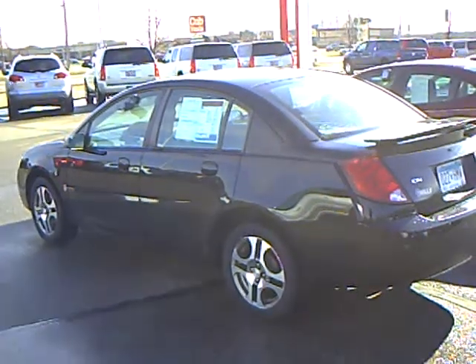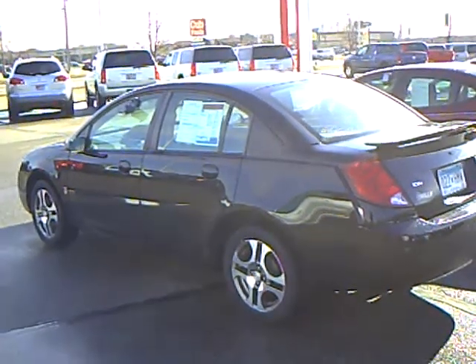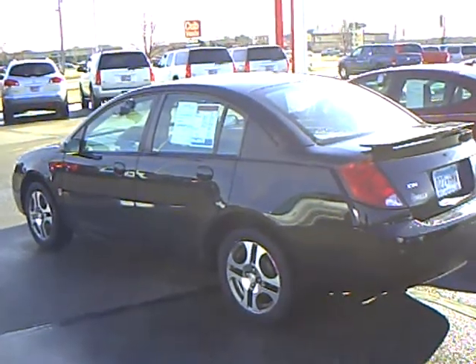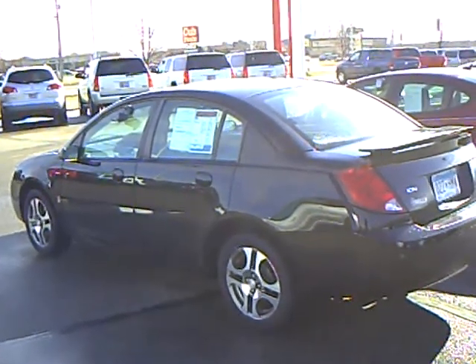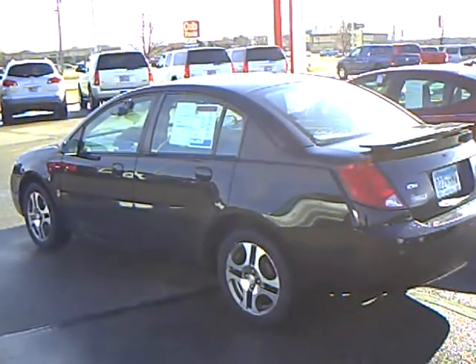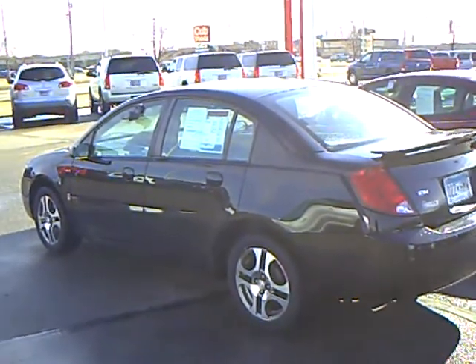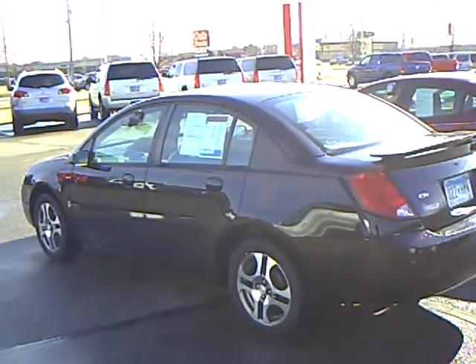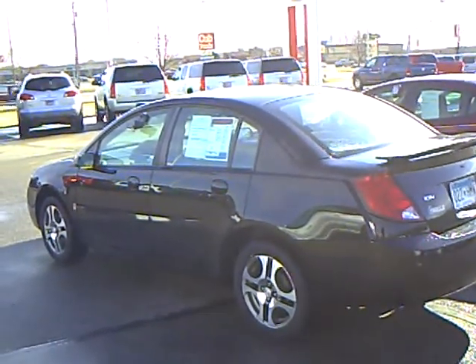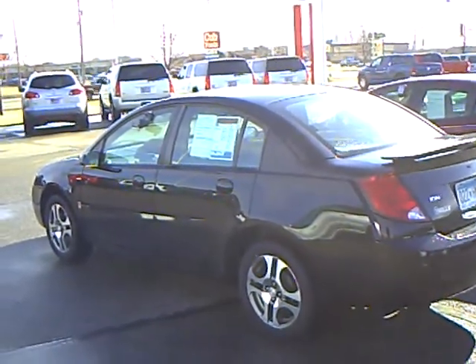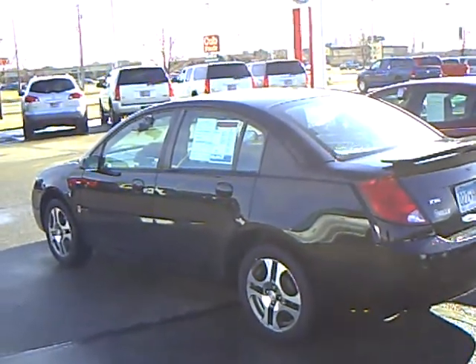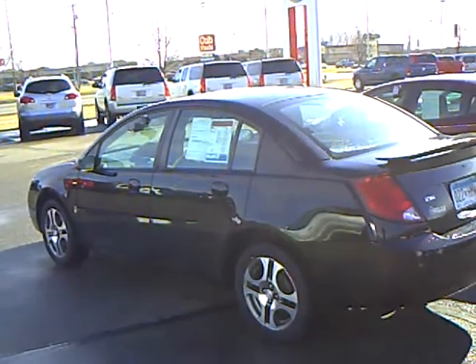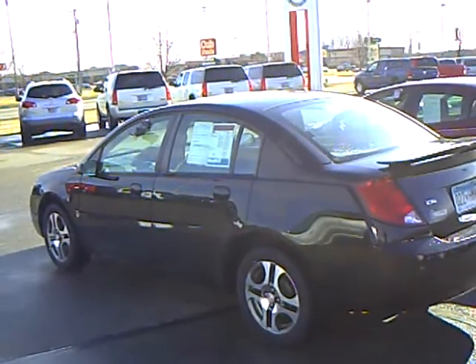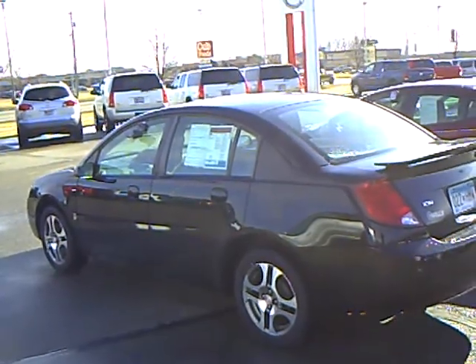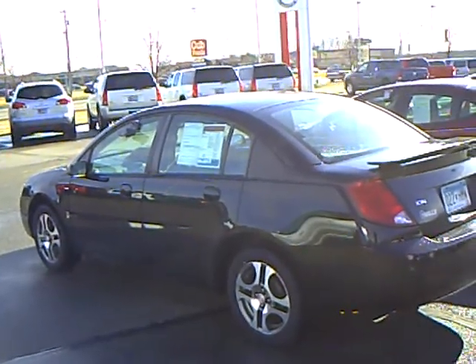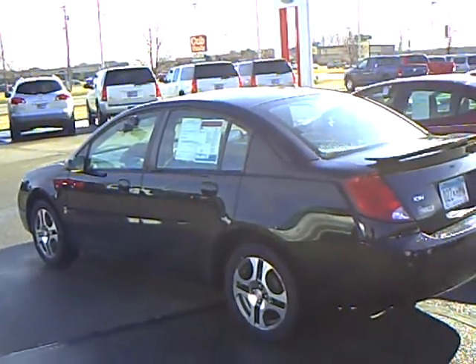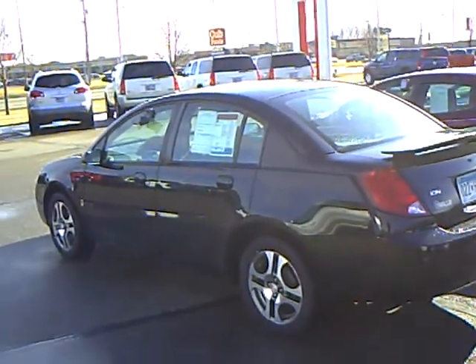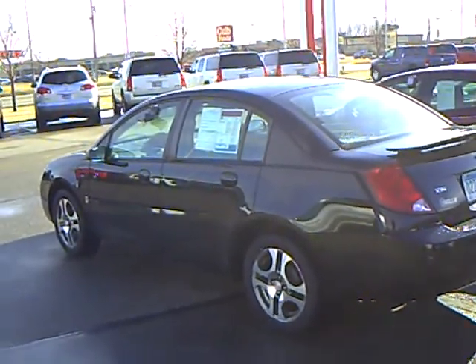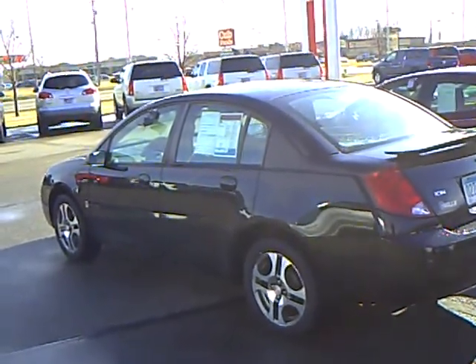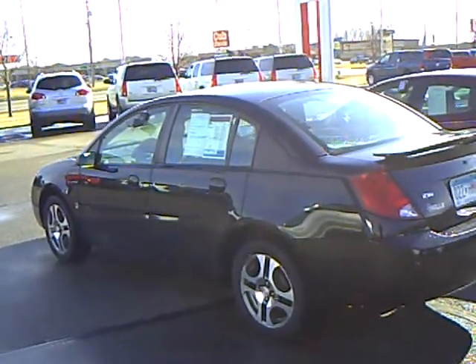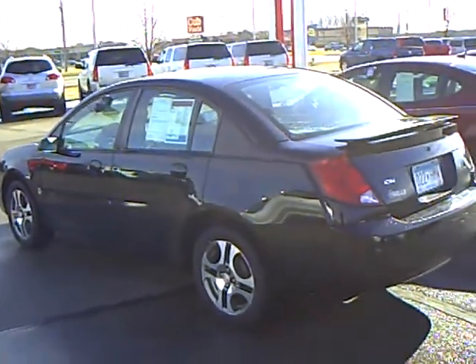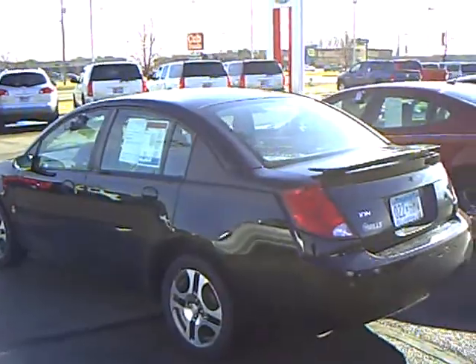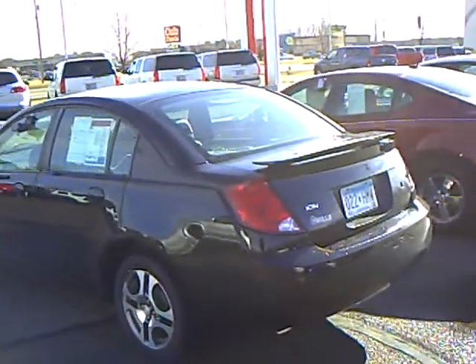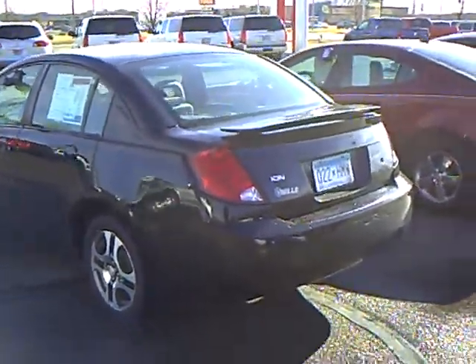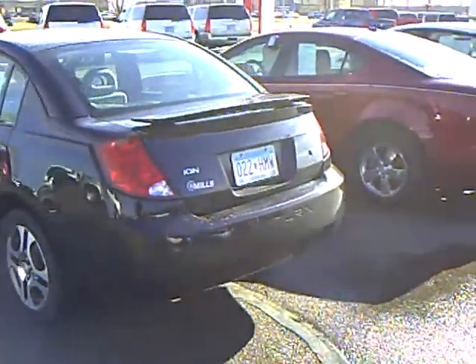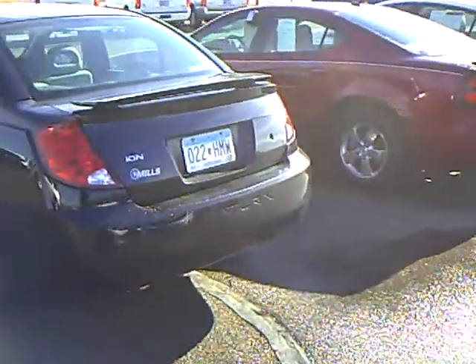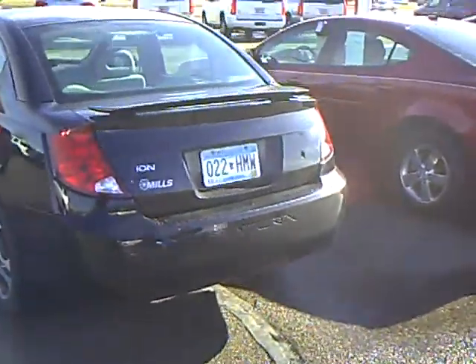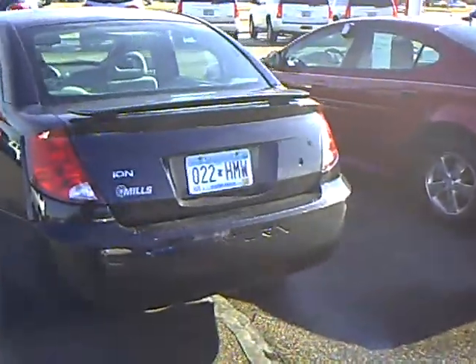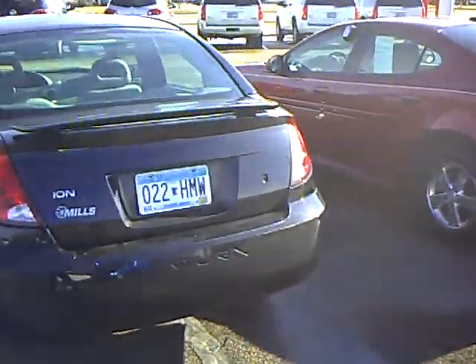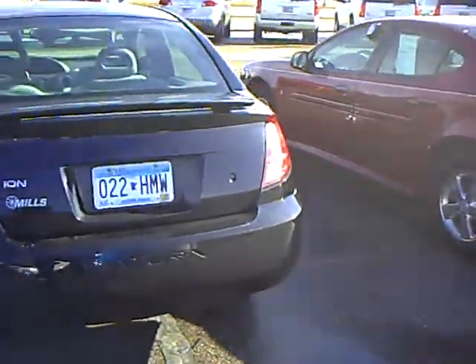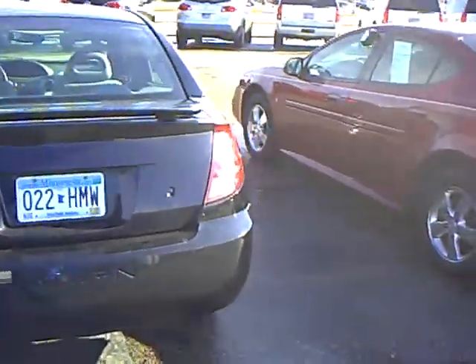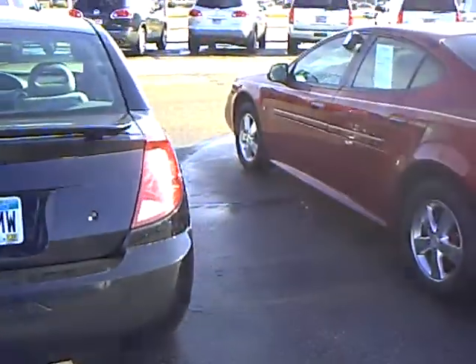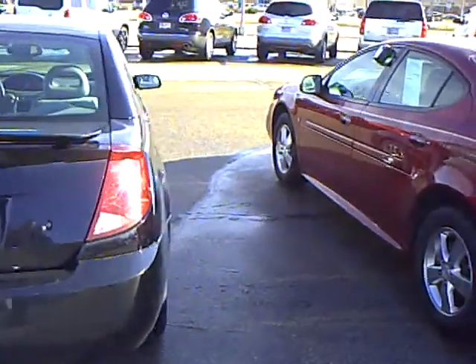Hi, my name is Ralph Rasmussen. I'm with Mills Auto Center in Wilmer, Minnesota, and right here we have a 2005 Saturn Ion, stock number 4T110582A. Very nice little car, 80,000 miles on it, black in color.